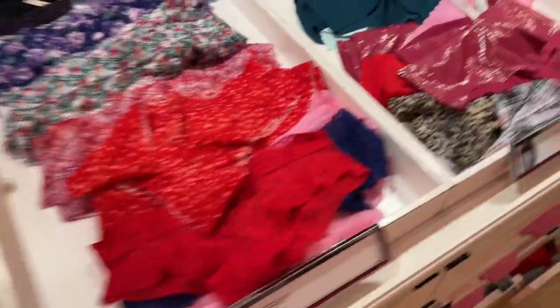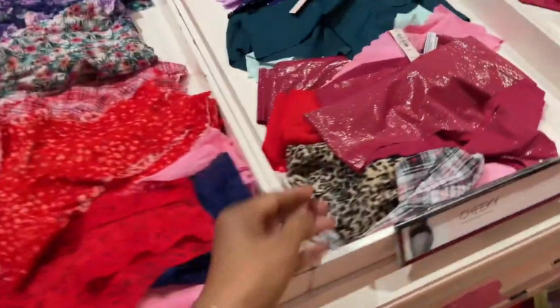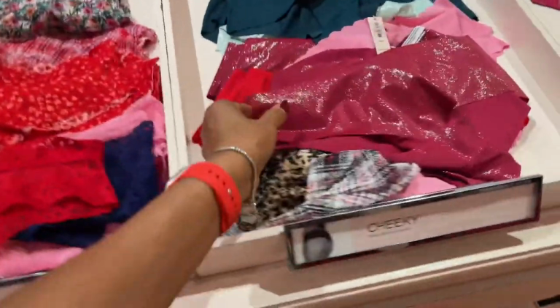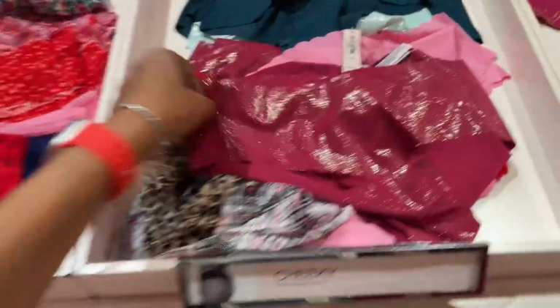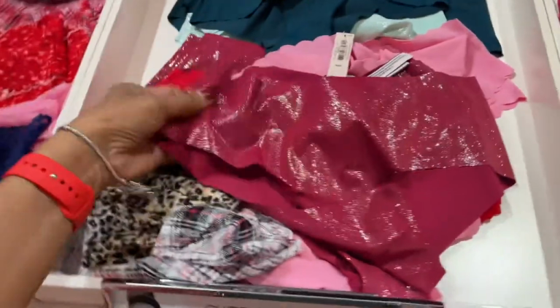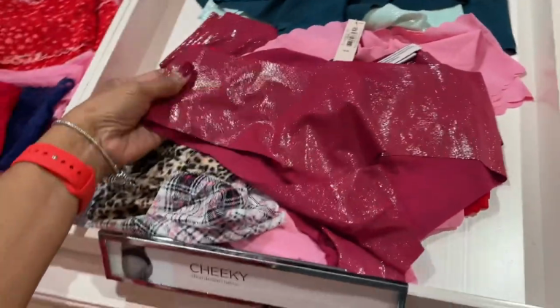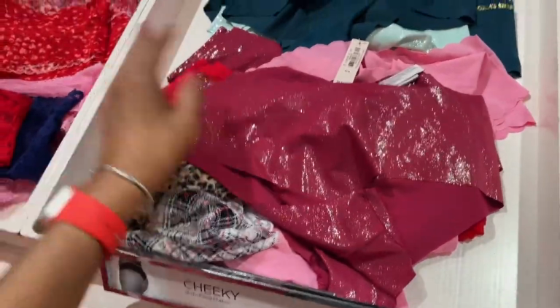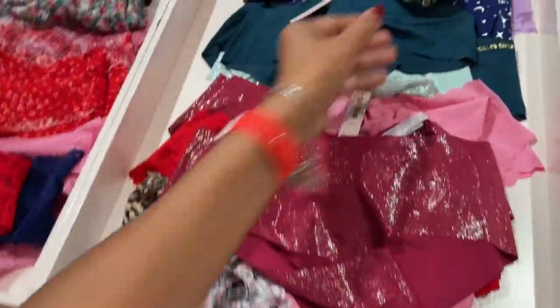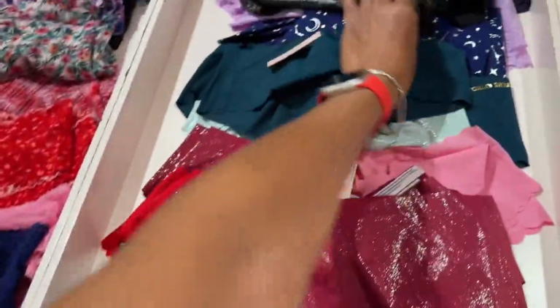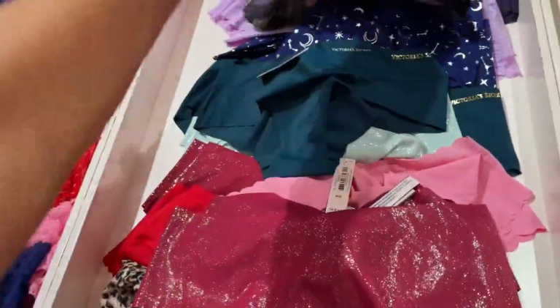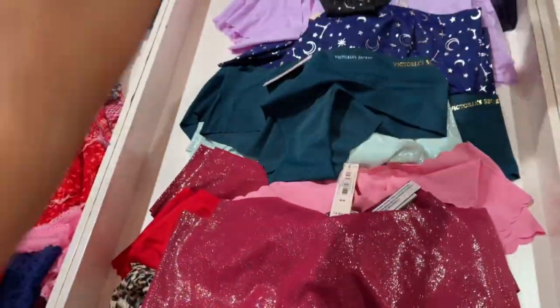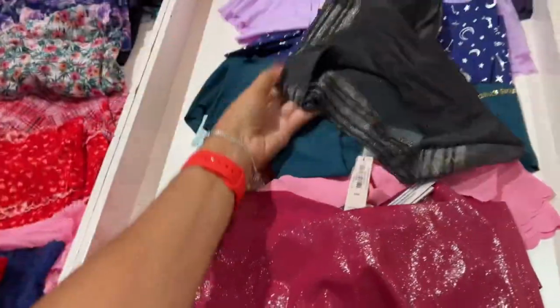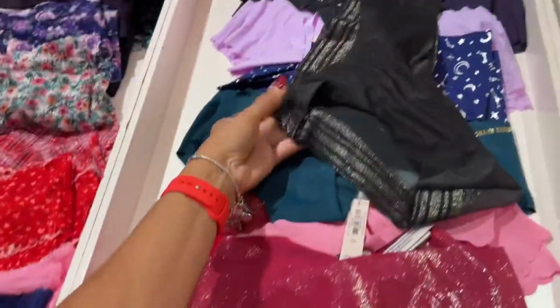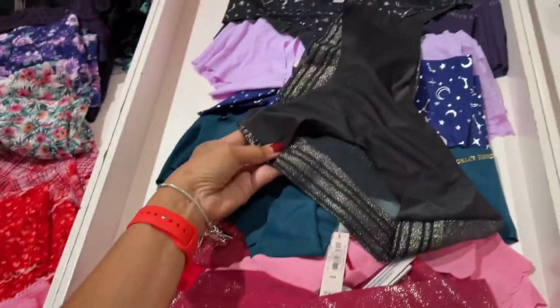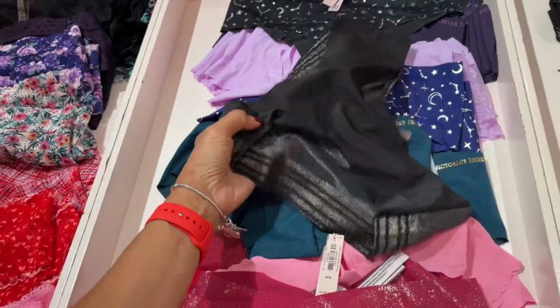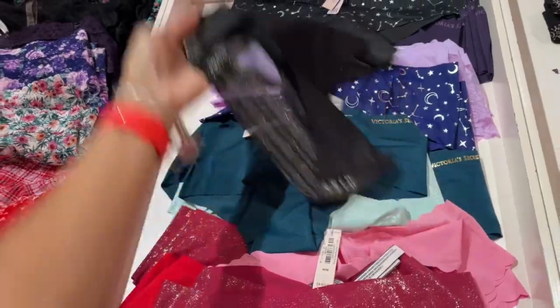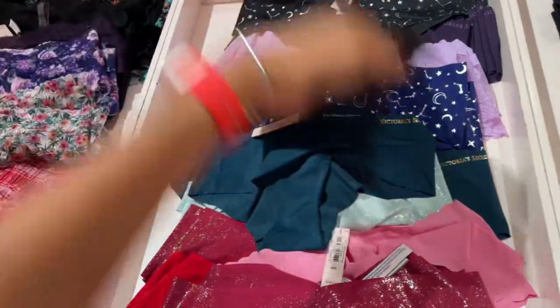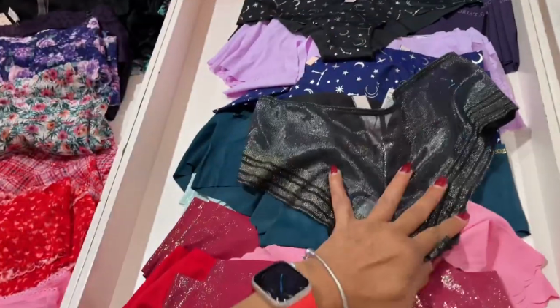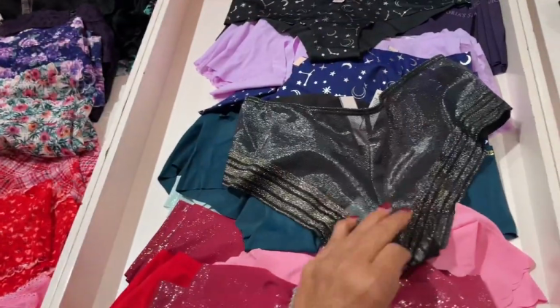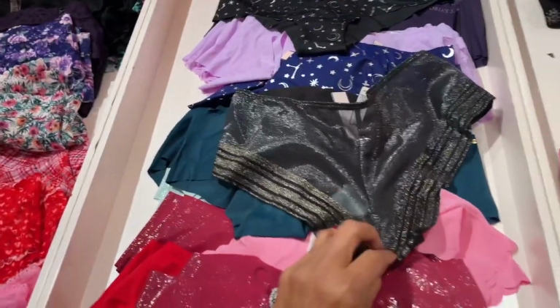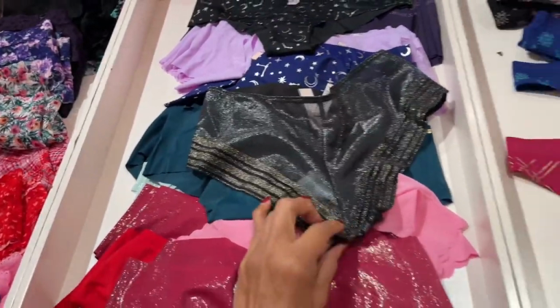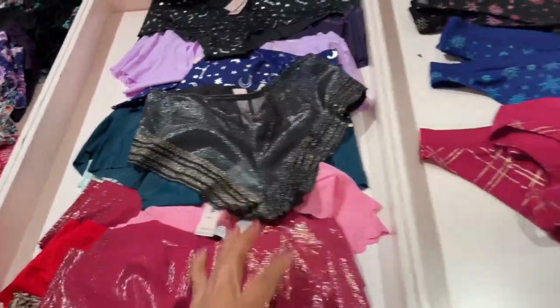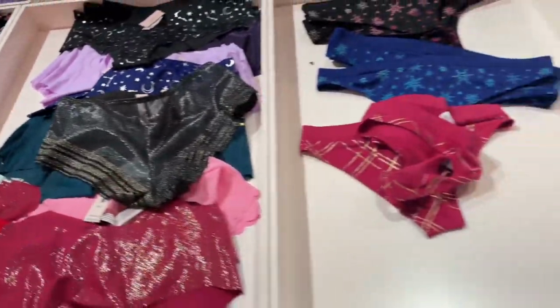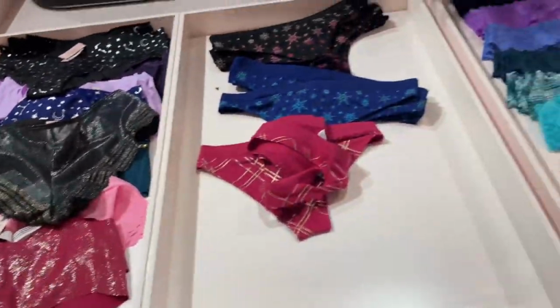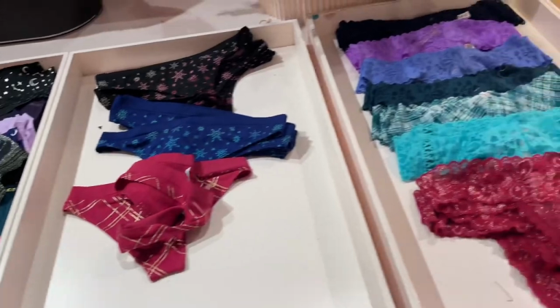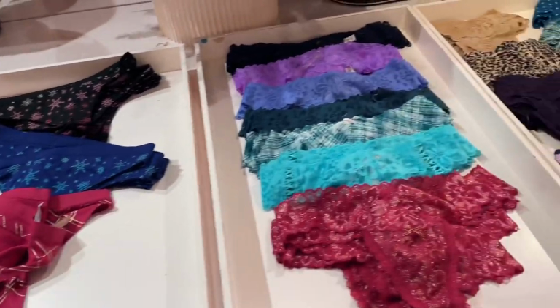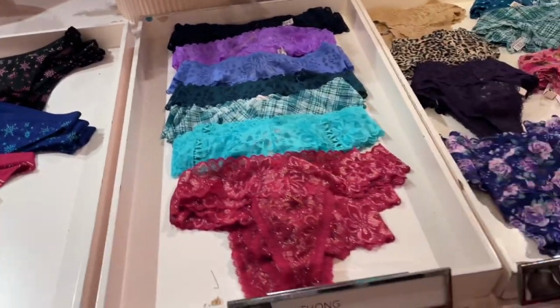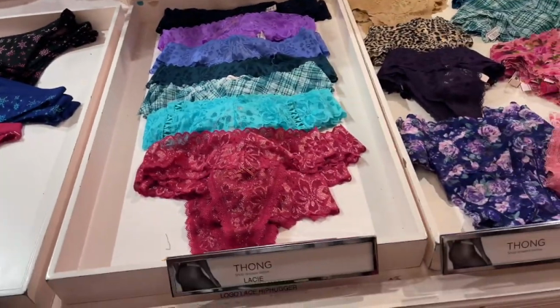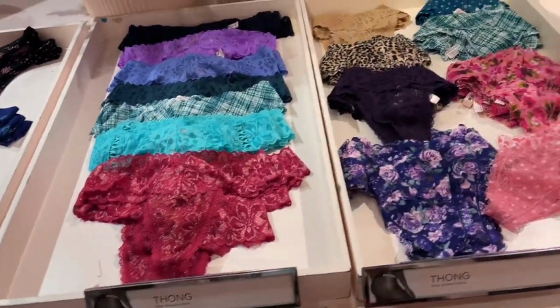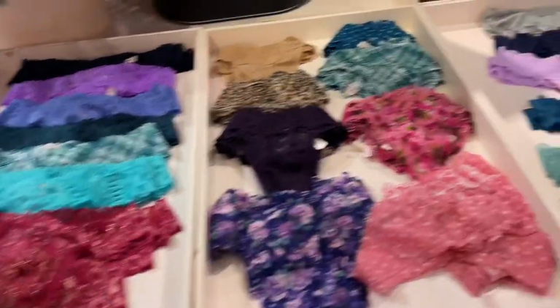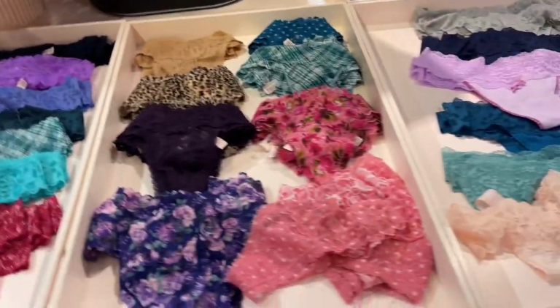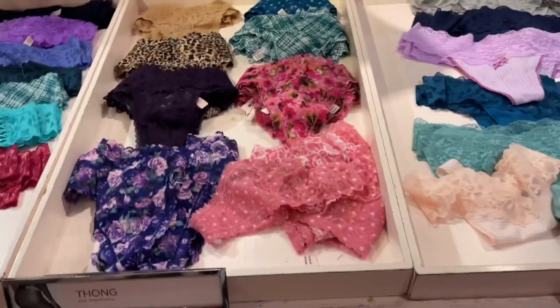Oh I like this shiny one — cute. That's the bag, wow! I'm loving them, I'm loving them.